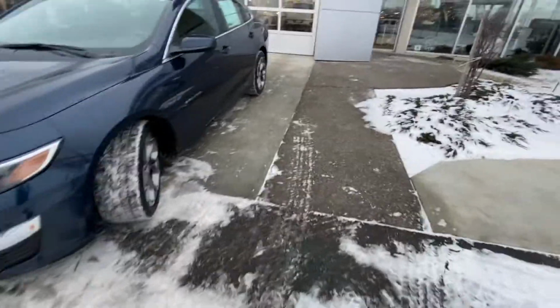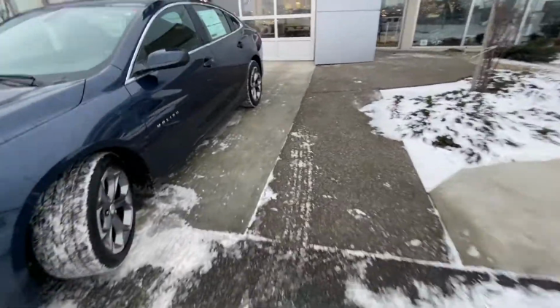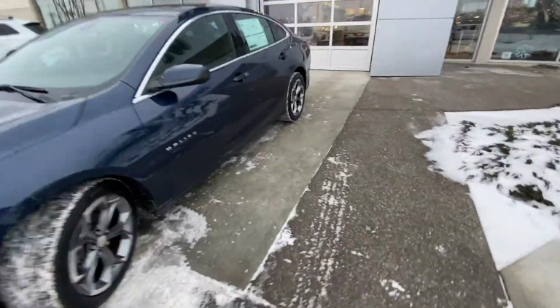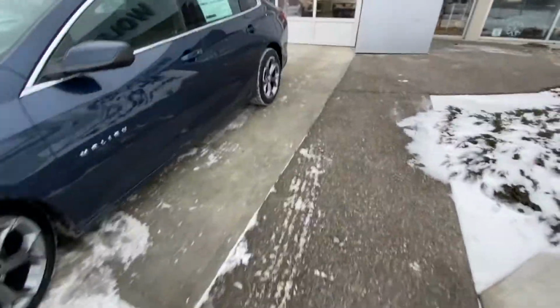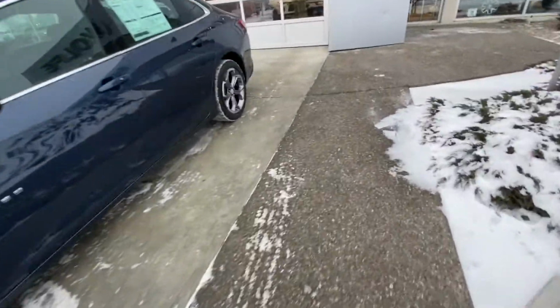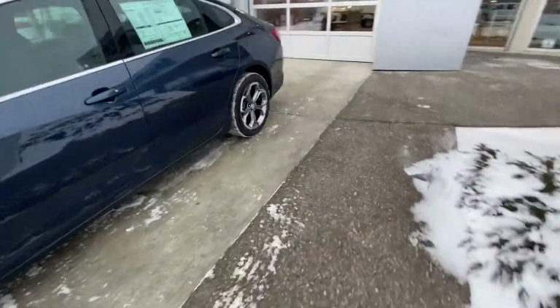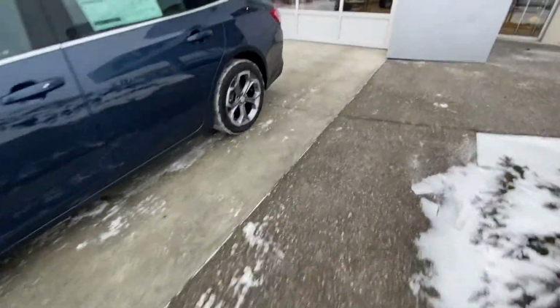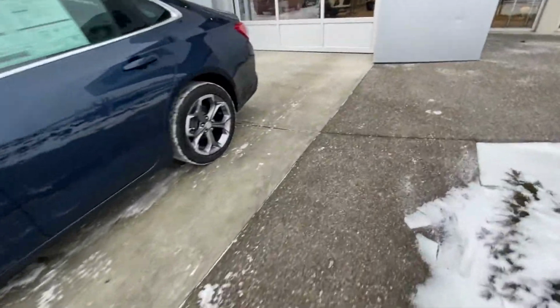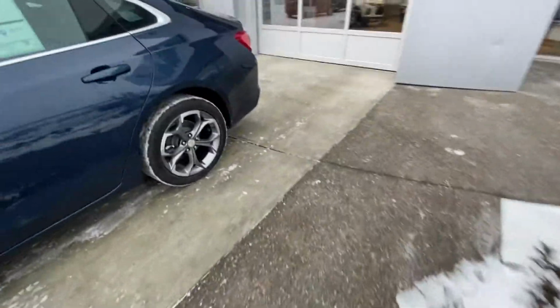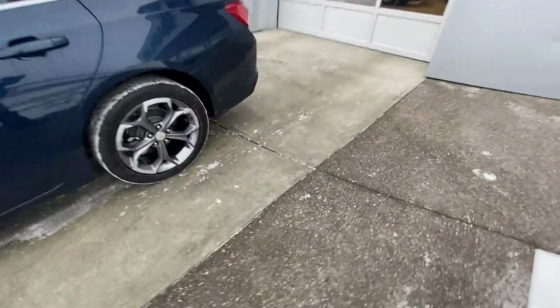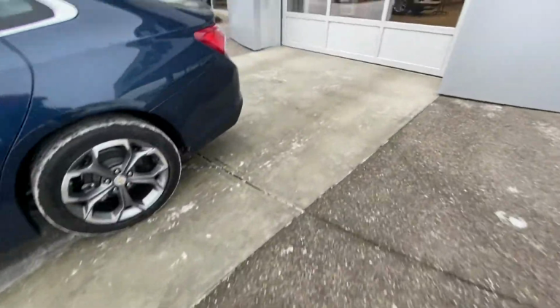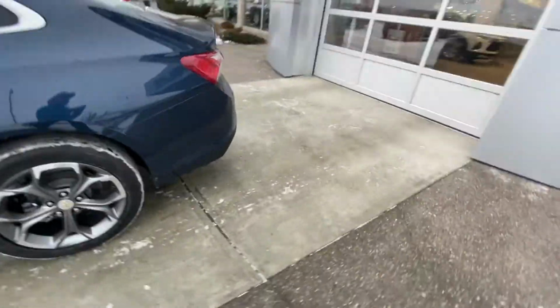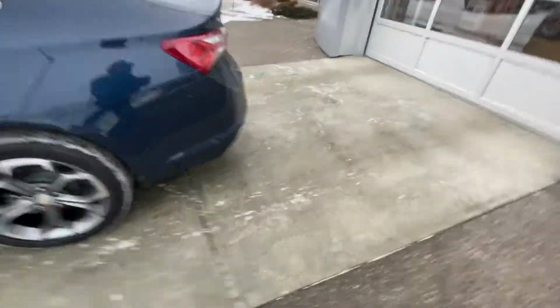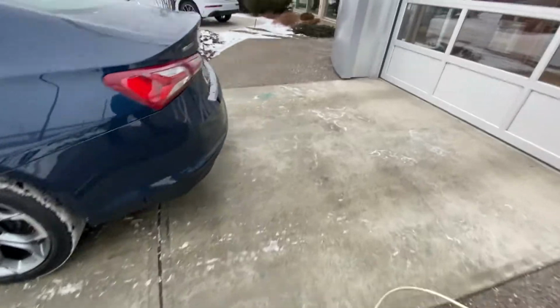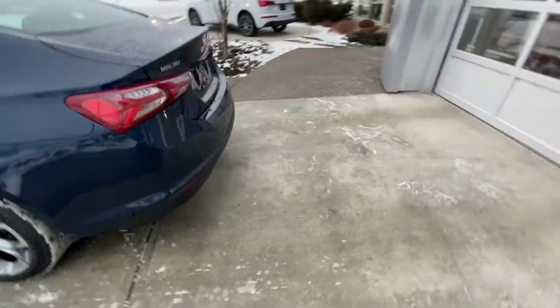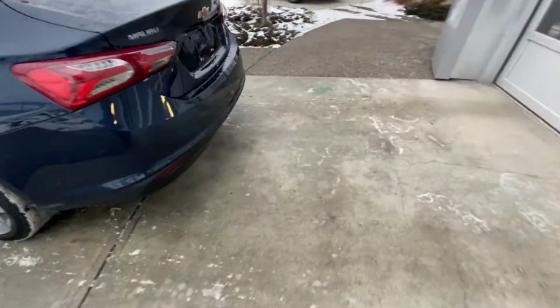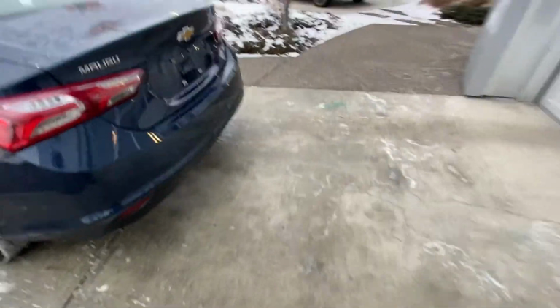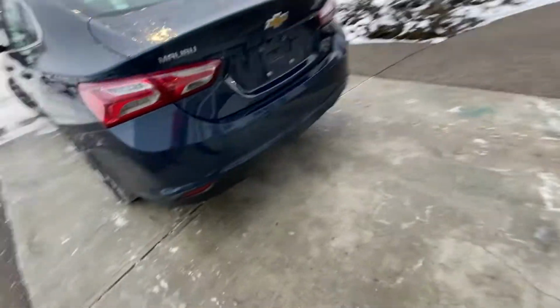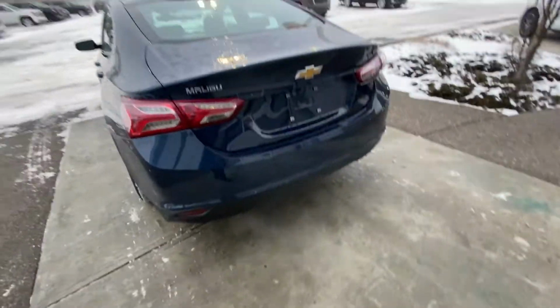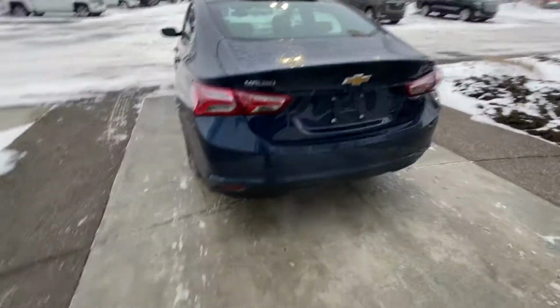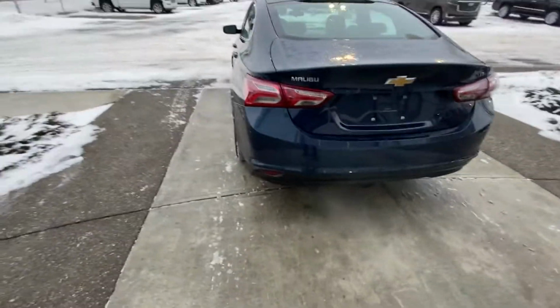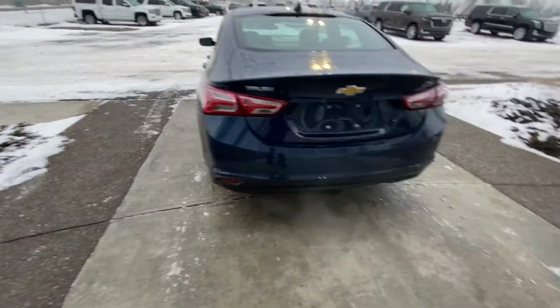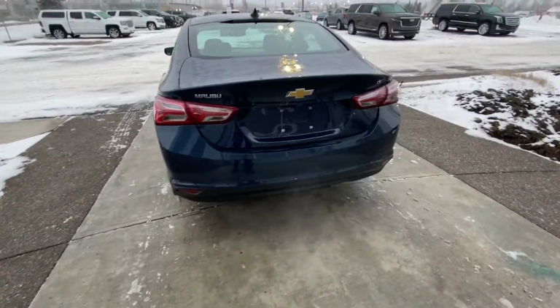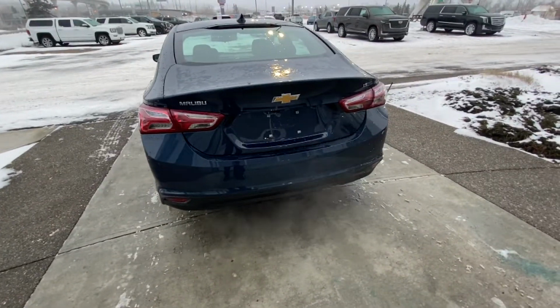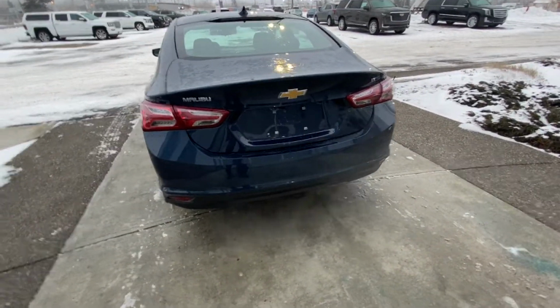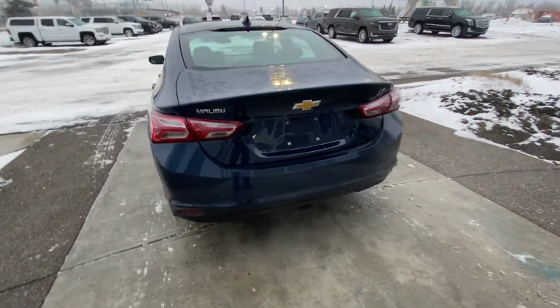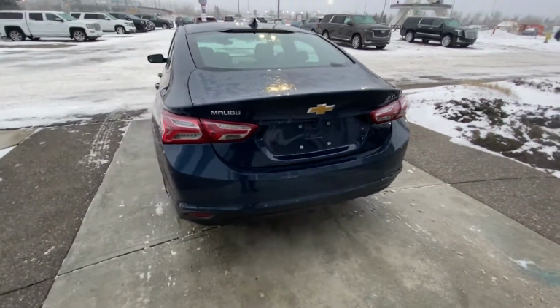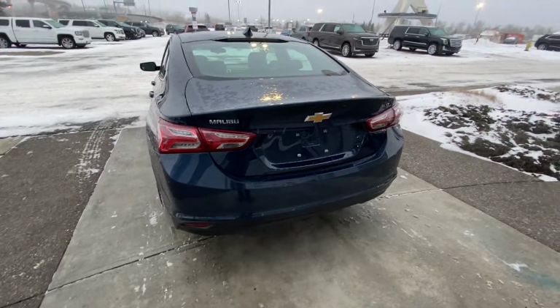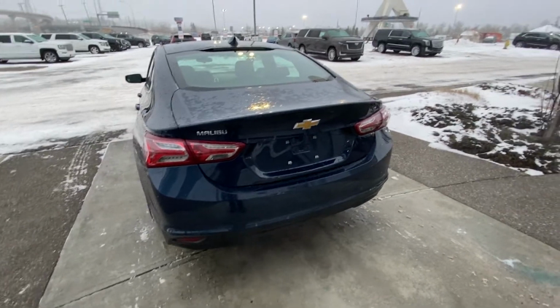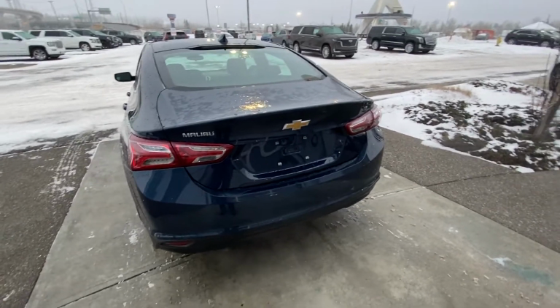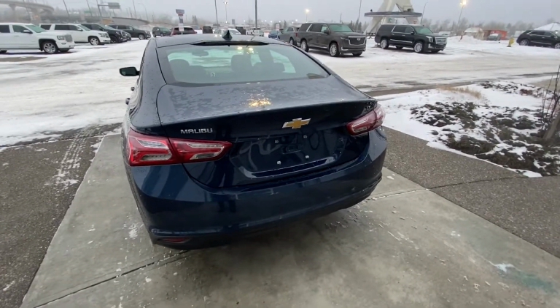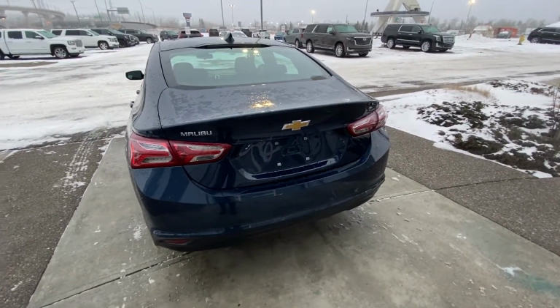Making our way to the back, the vehicle does not have any tinted windows. At the rear of the Malibu, we have a backup camera as well as rear parking sensors and the redesigned Malibu taillights.